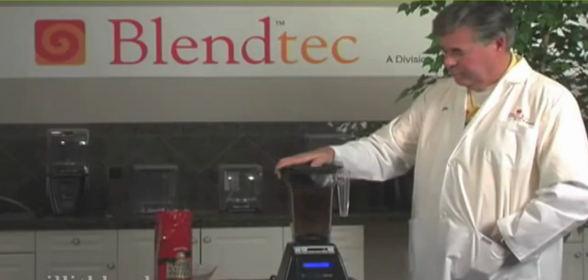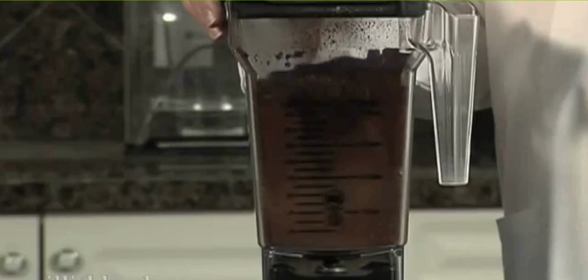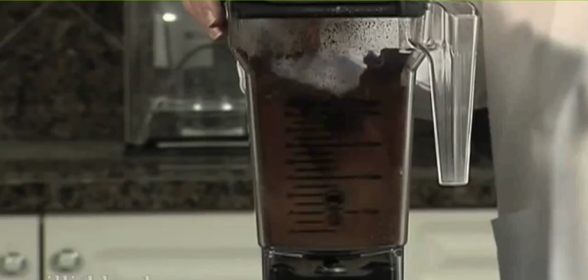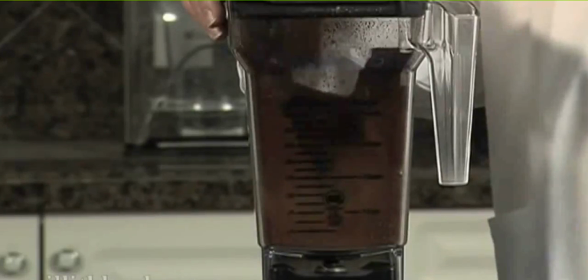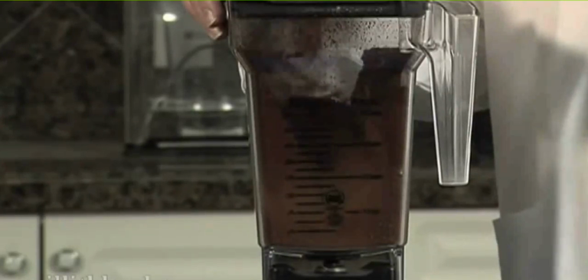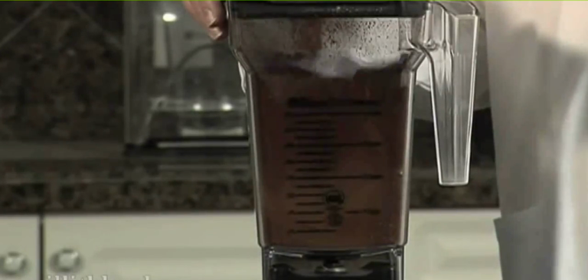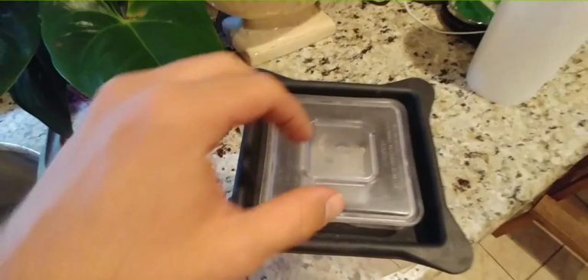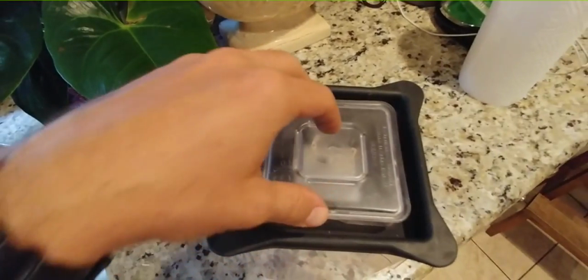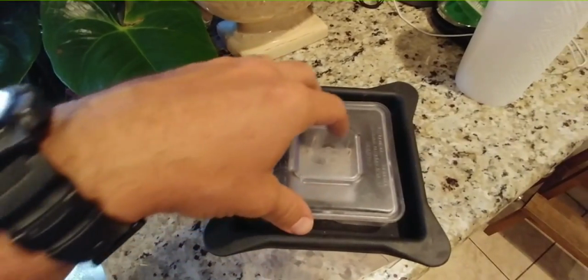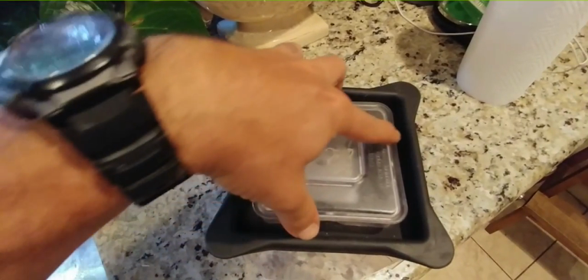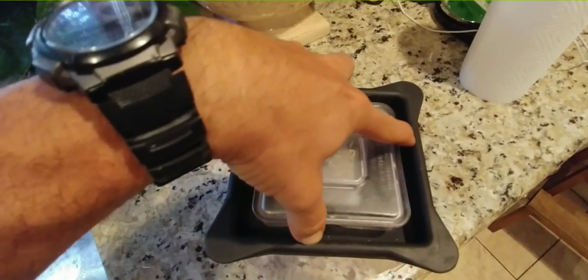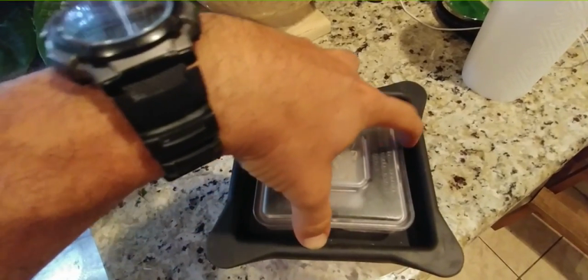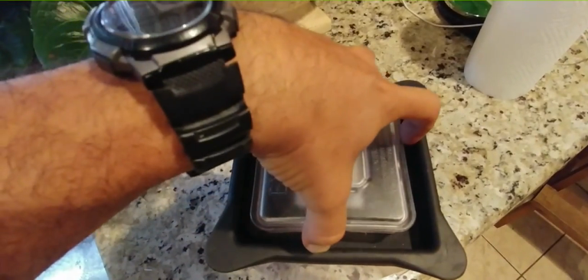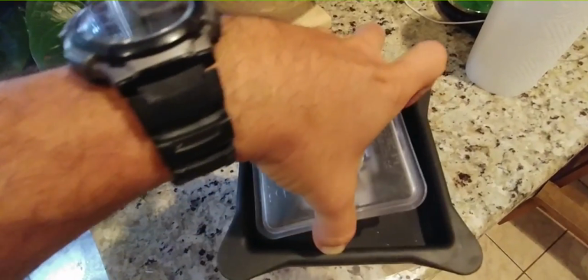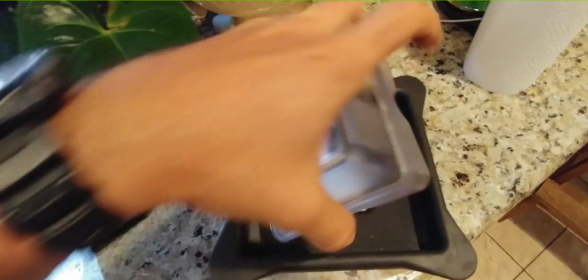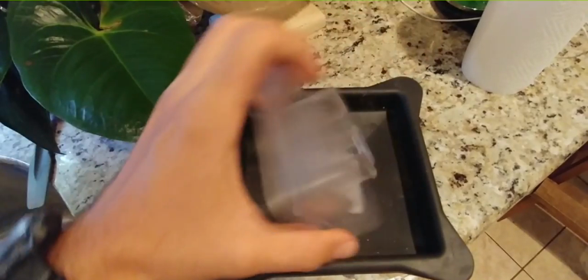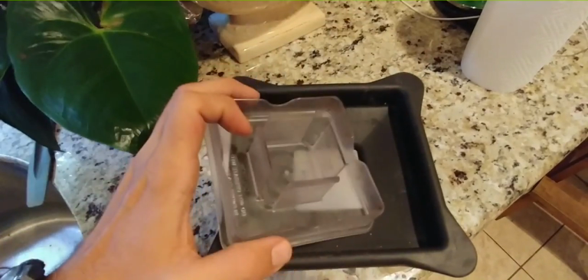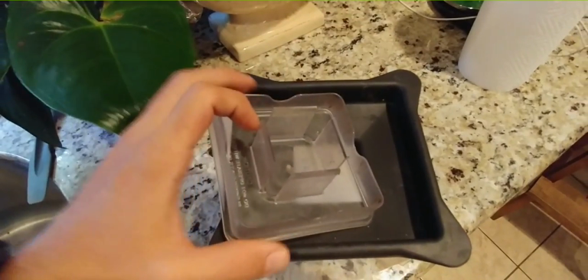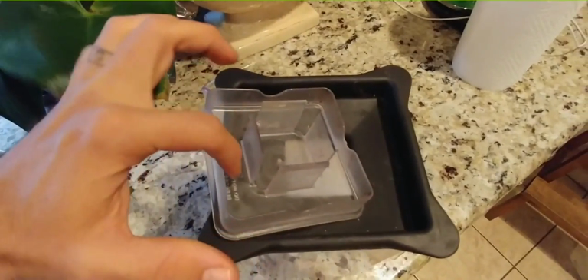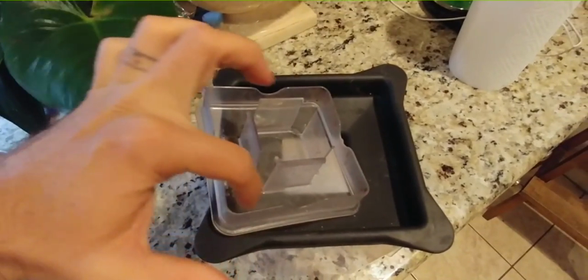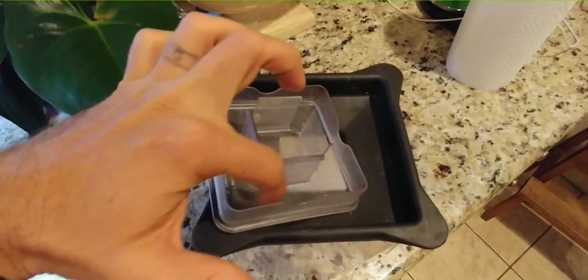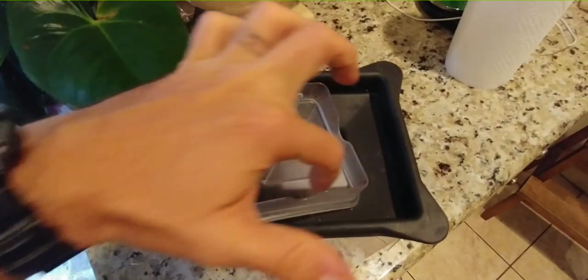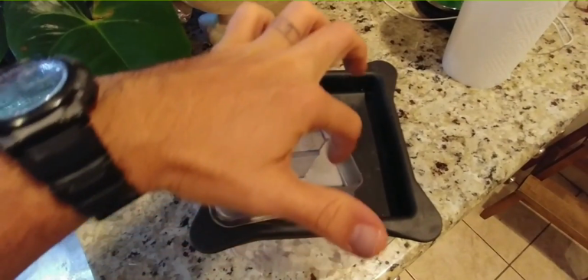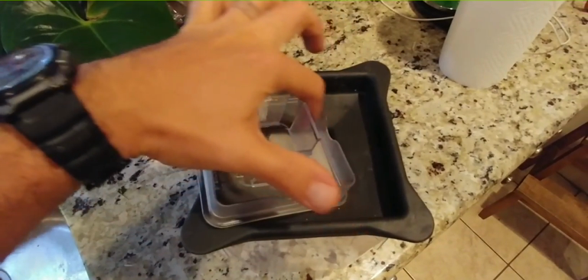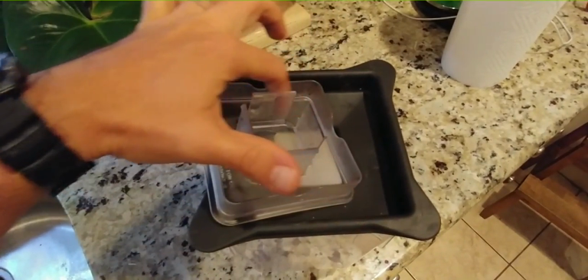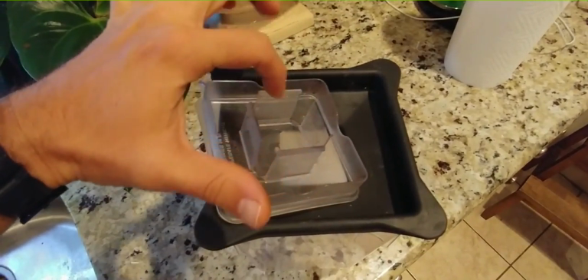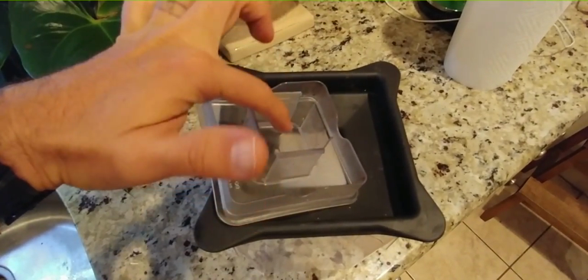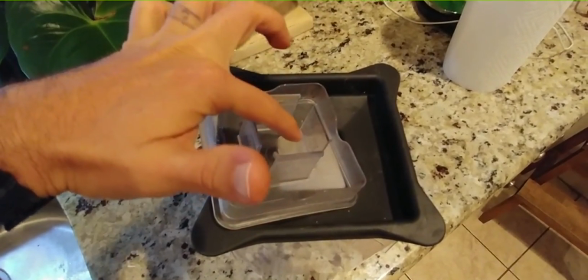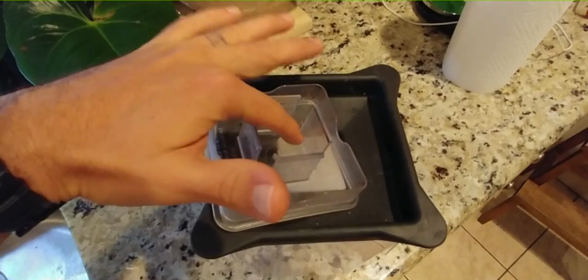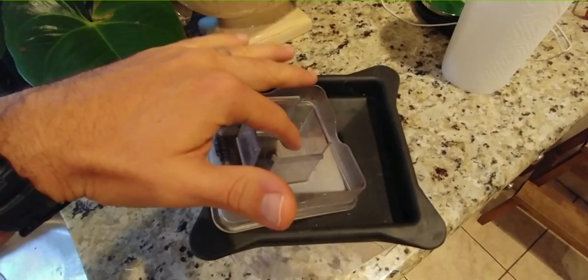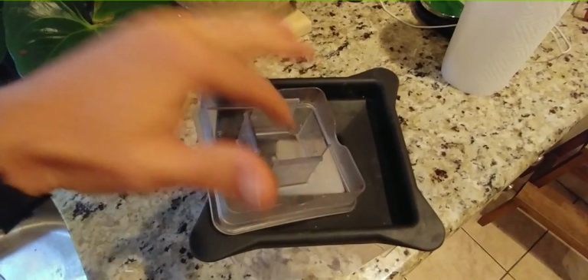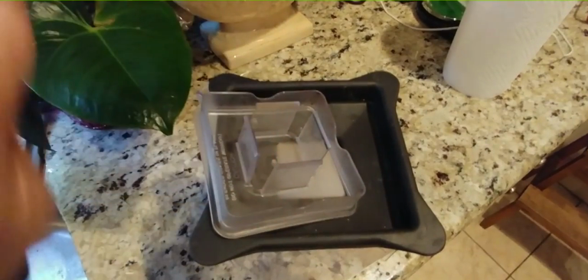Number four reason to not buy a Blendtec: it has this annoying splash guard that you can see right here, which is hard to clean. Food gets stuck in there when you use the blender and you have to clean it out.